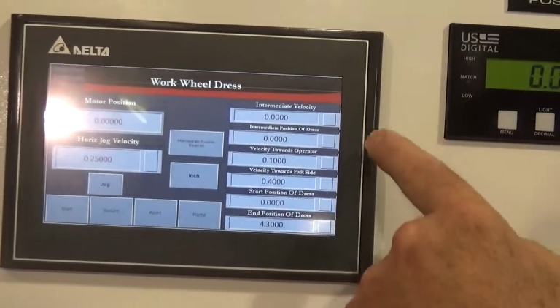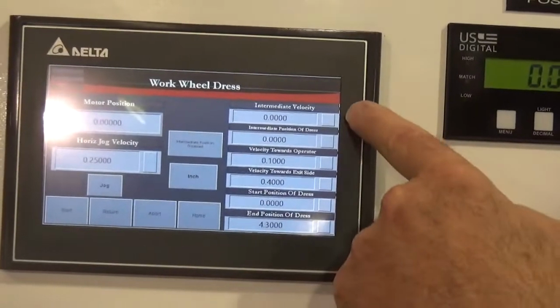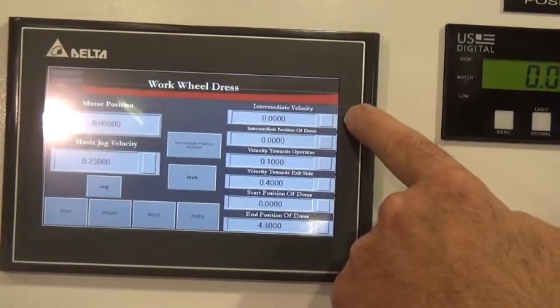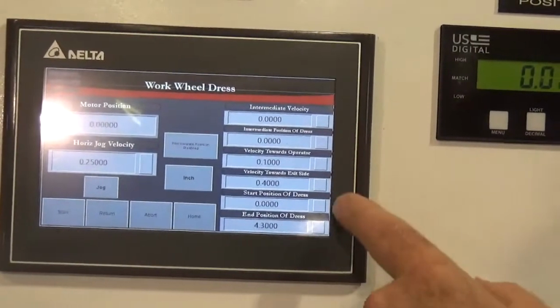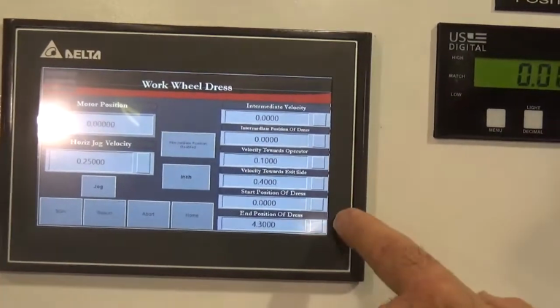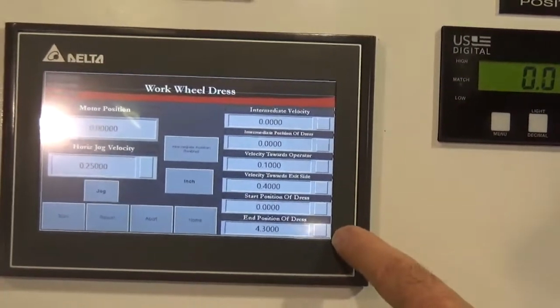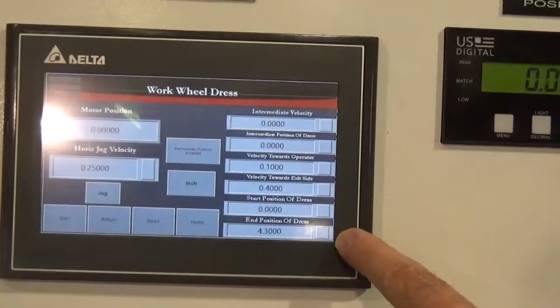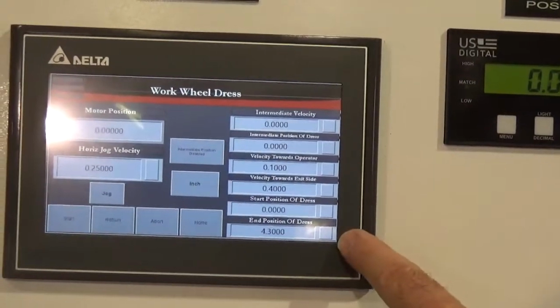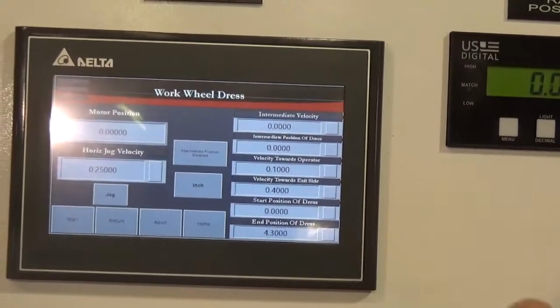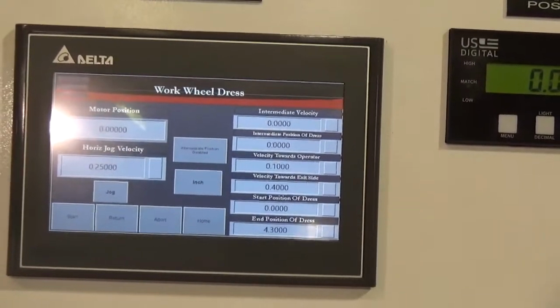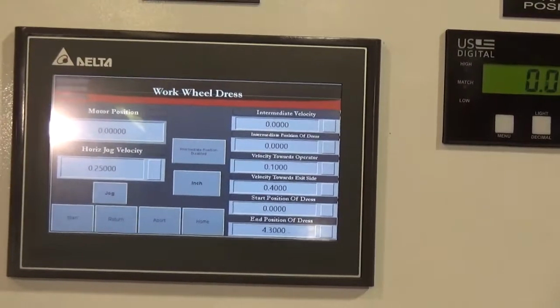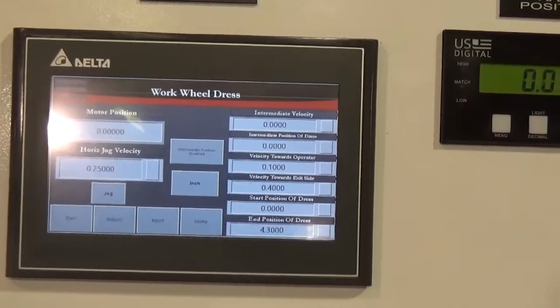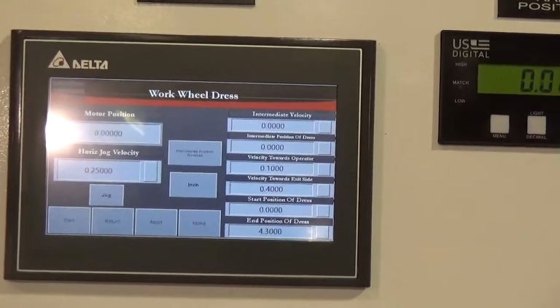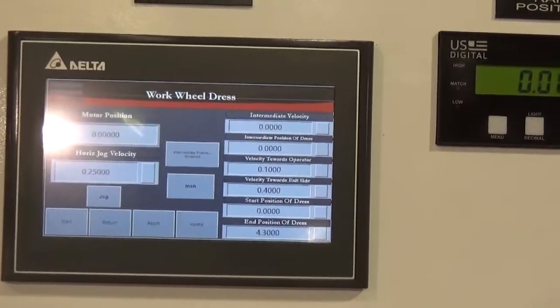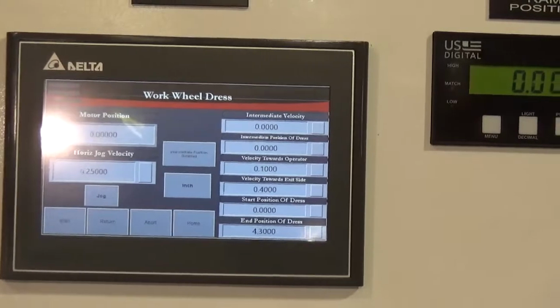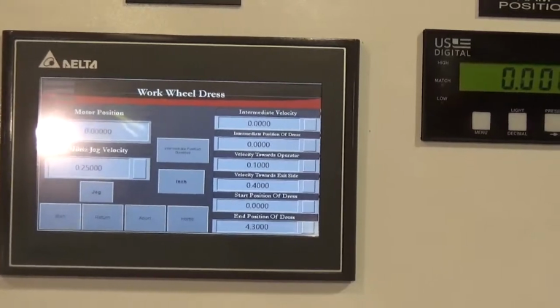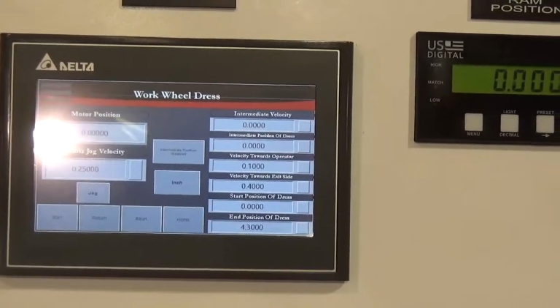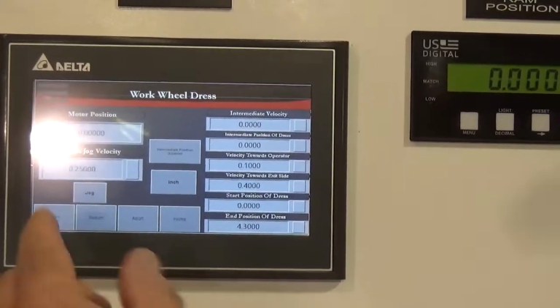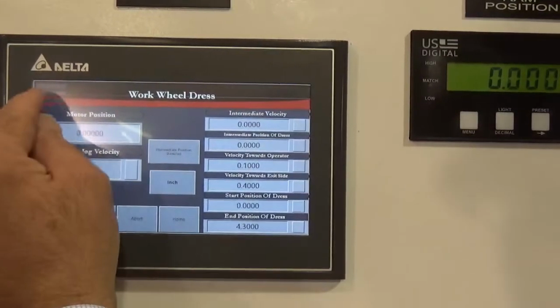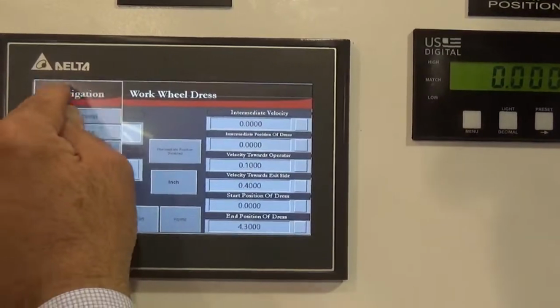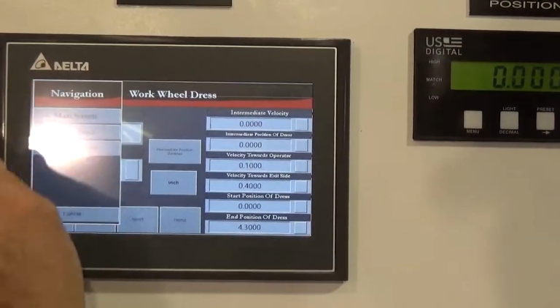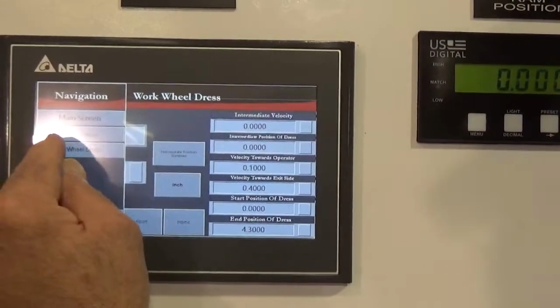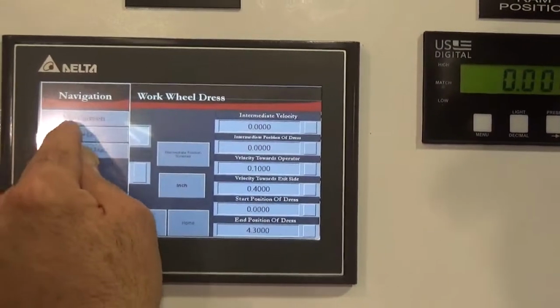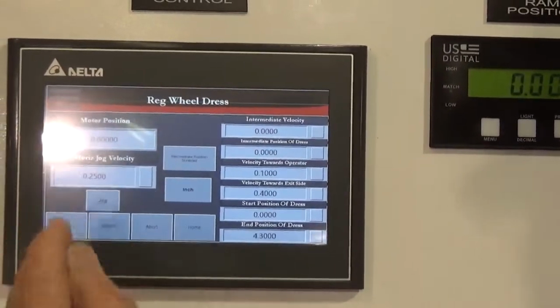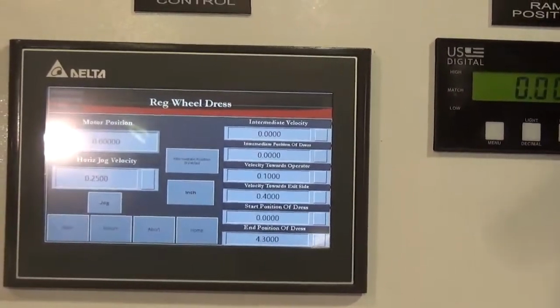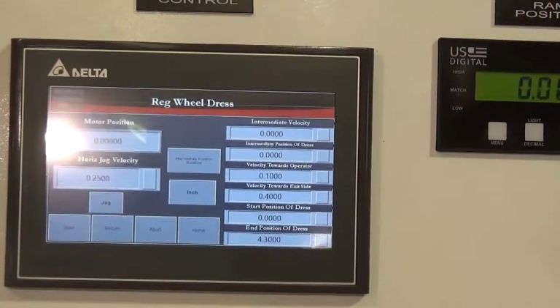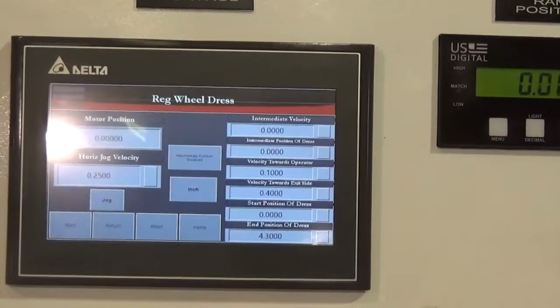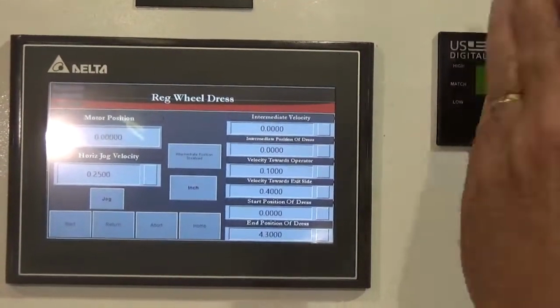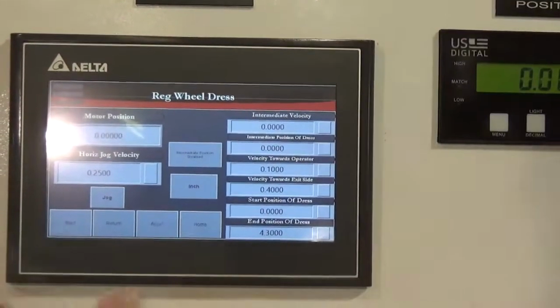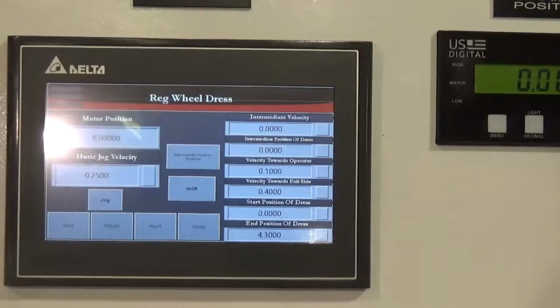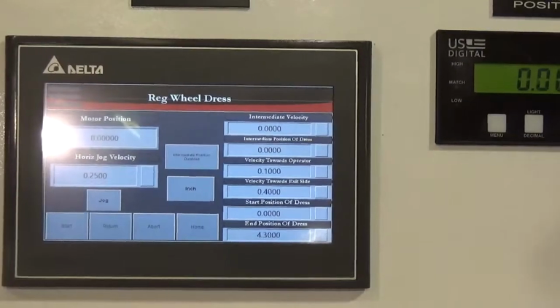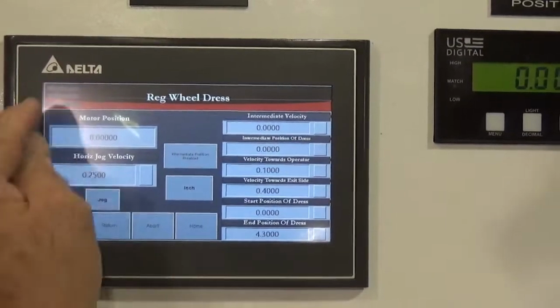The start position and end position for a four inch wide wheel. You can change from that to the regulating wheel dresser and have the same type of screen.